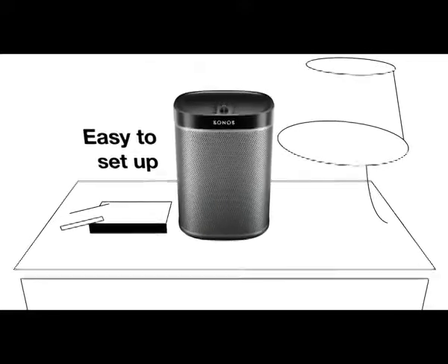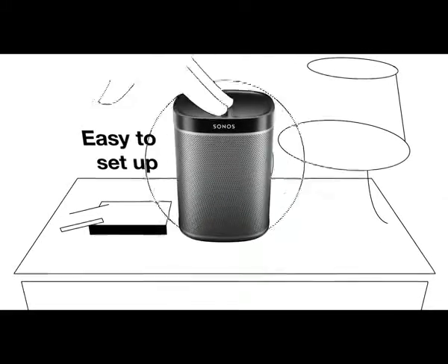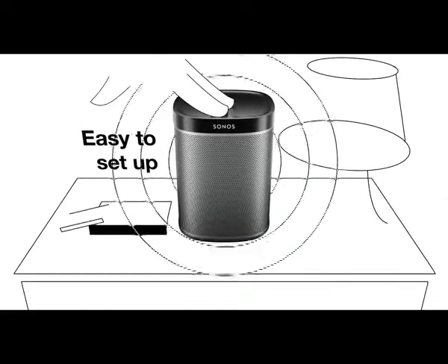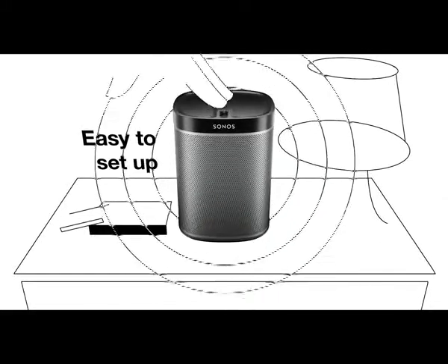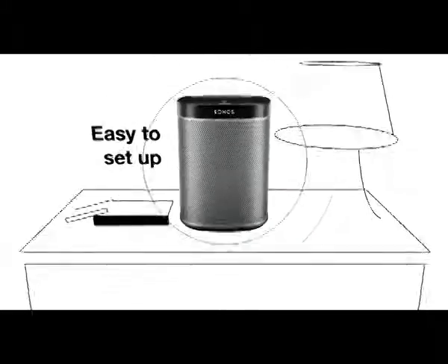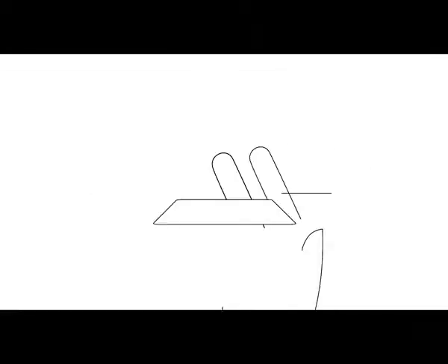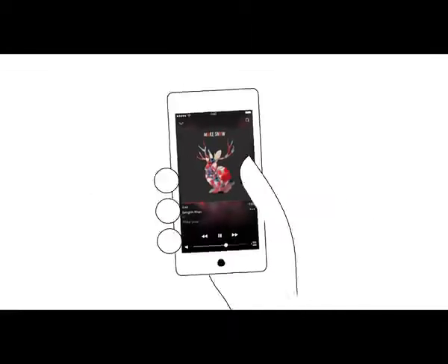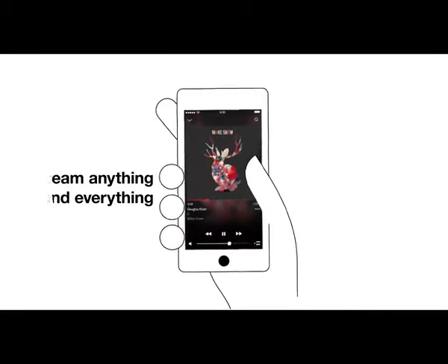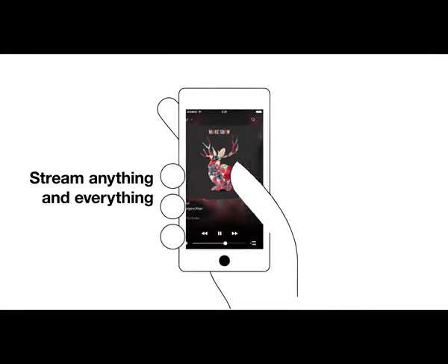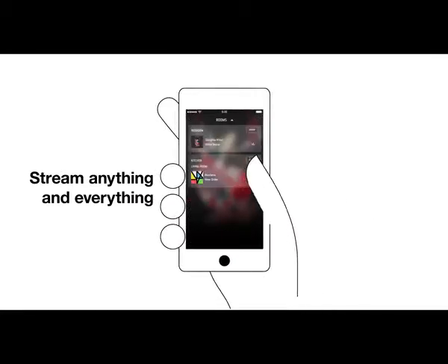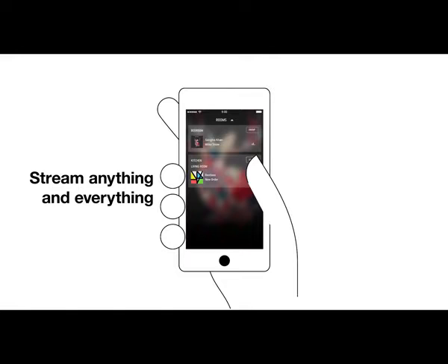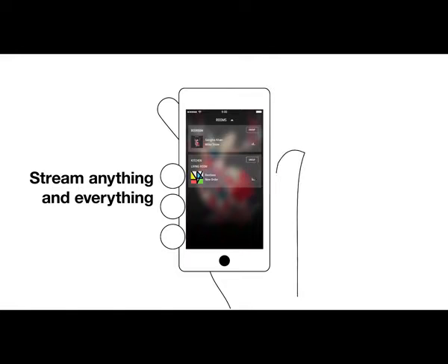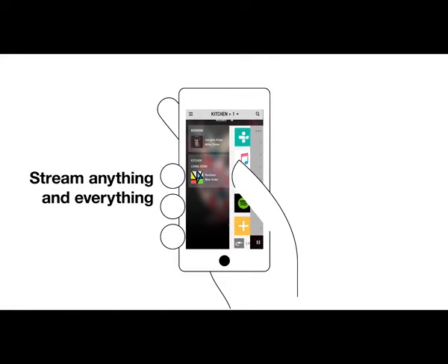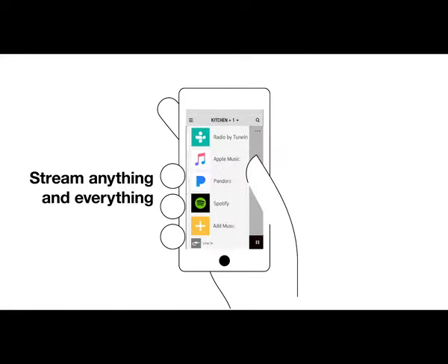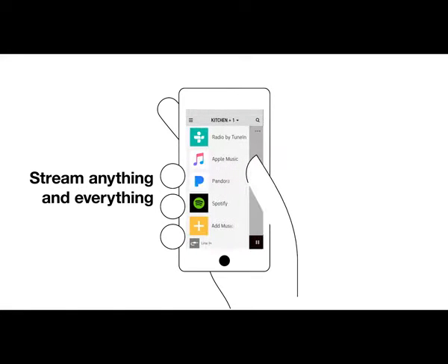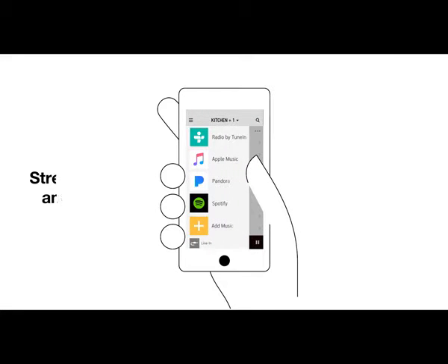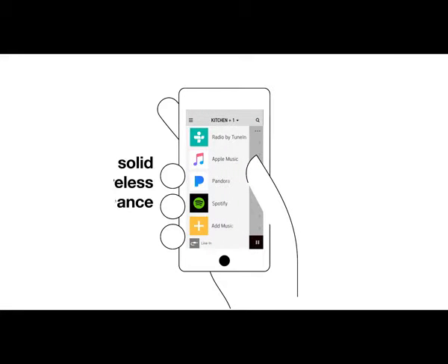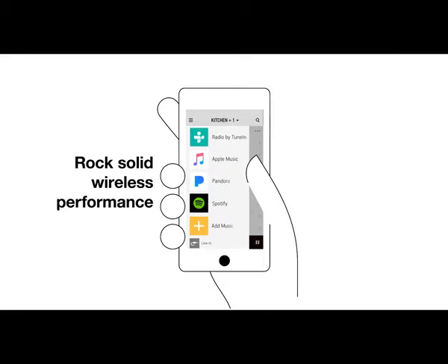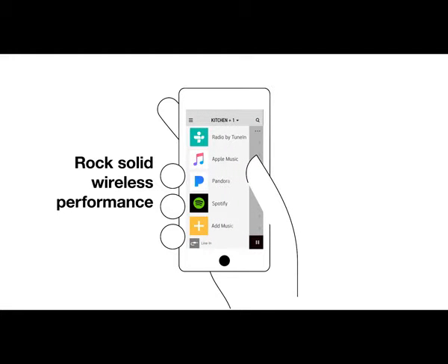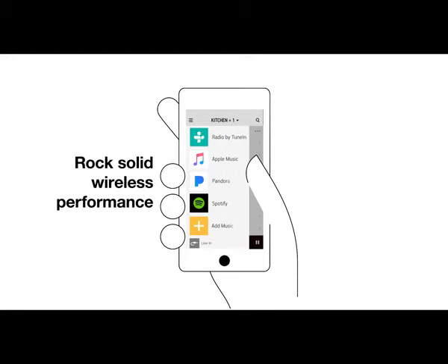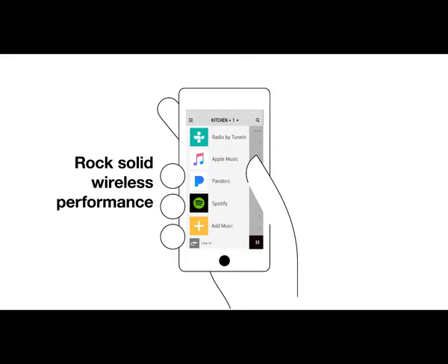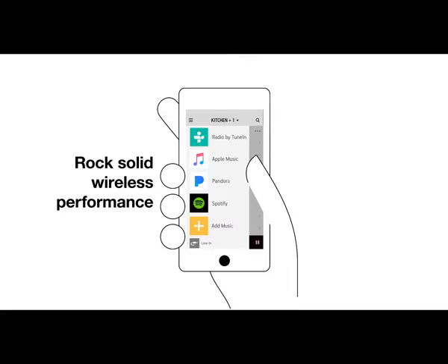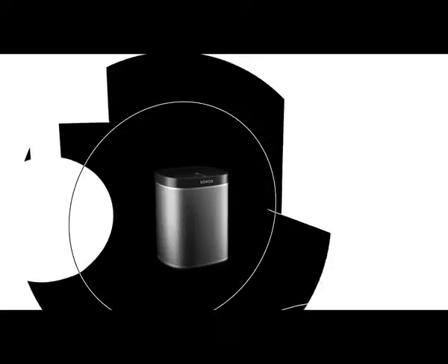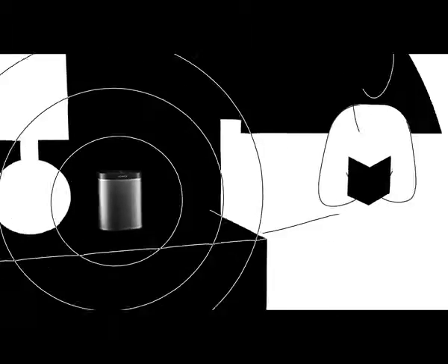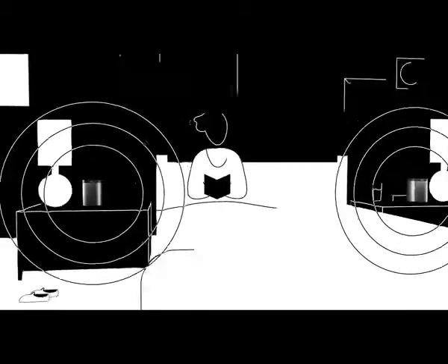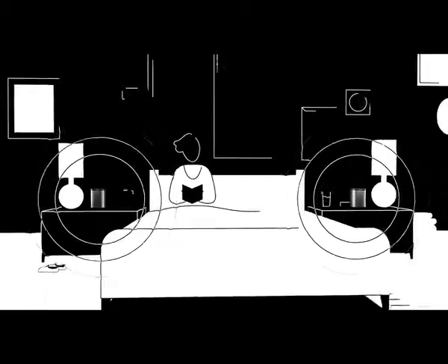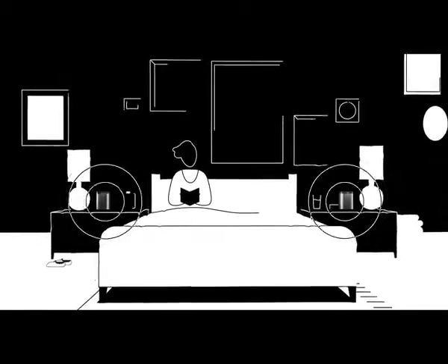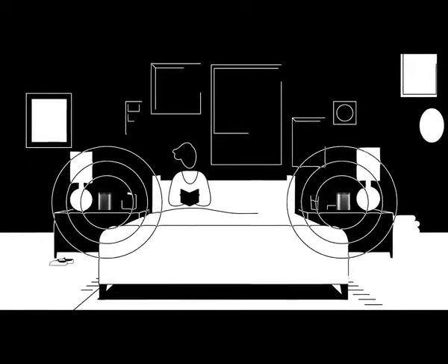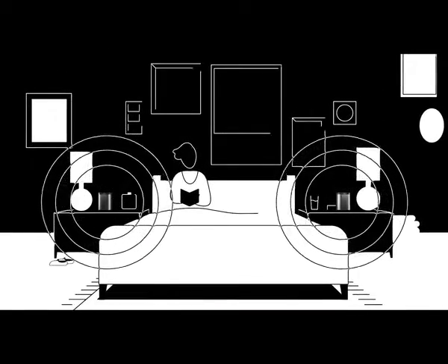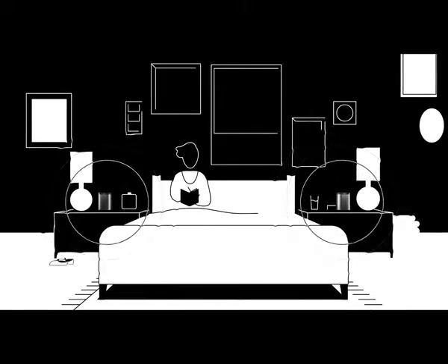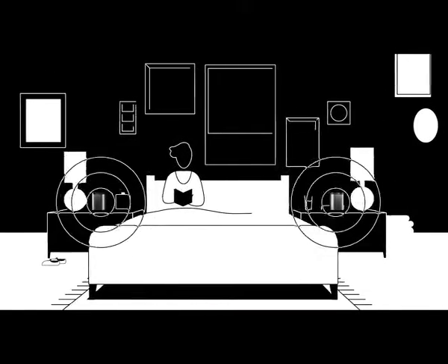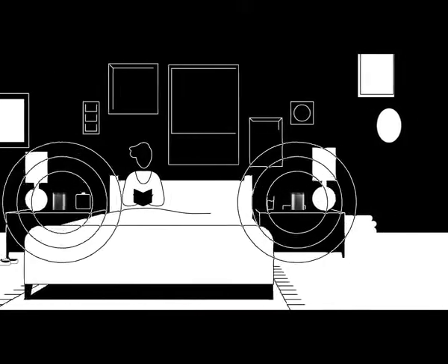It's simple to set up and controlled with the Sonos app. Bring all your music together — streaming services, music library, radio, and more without interruptions or dropouts. Put two in one room for immersive stereo sound or spread them out to cover more ground.